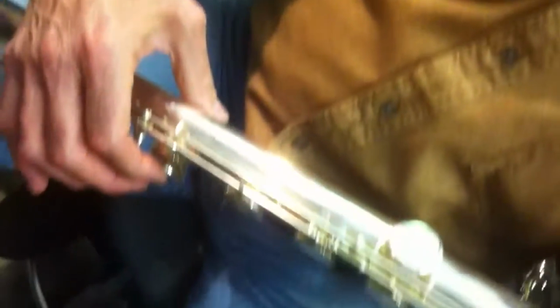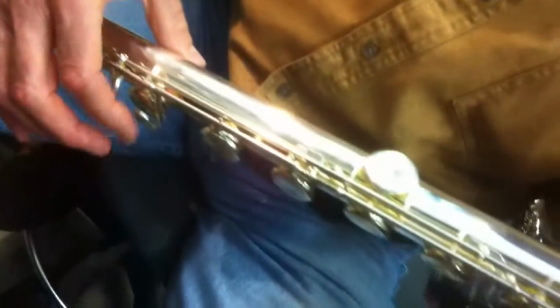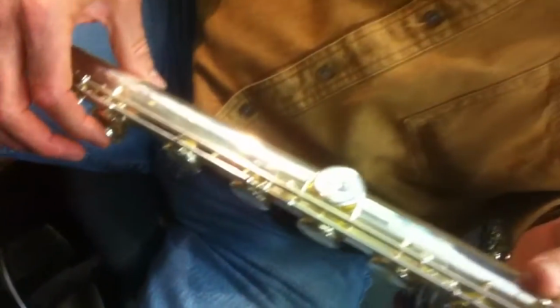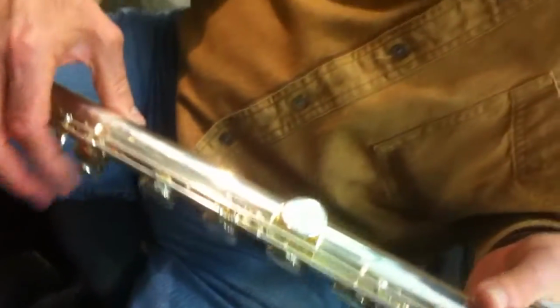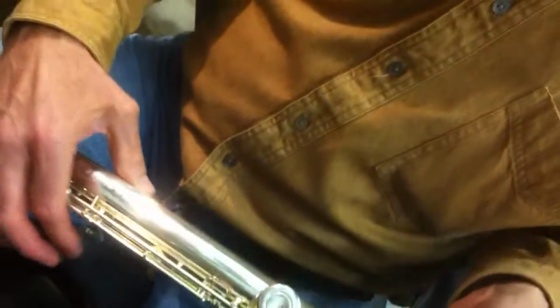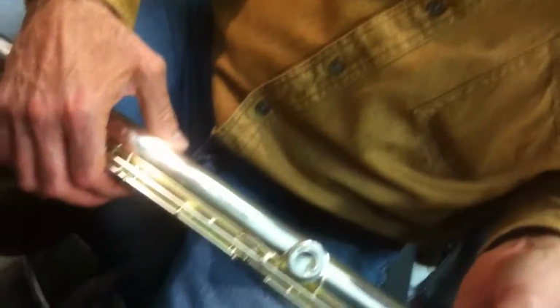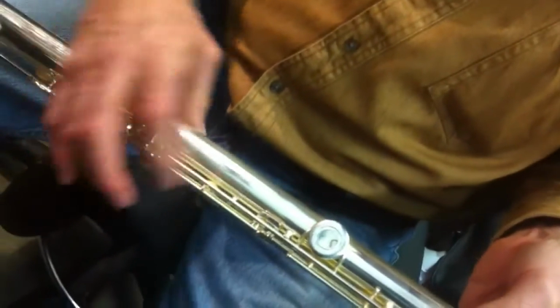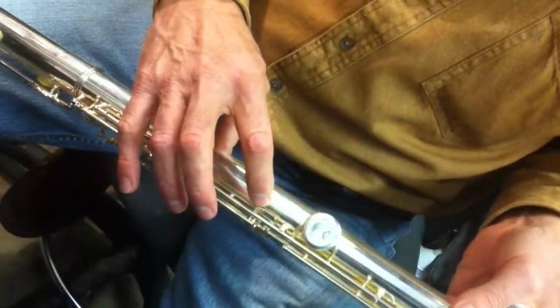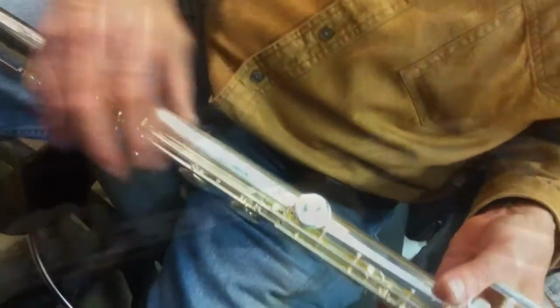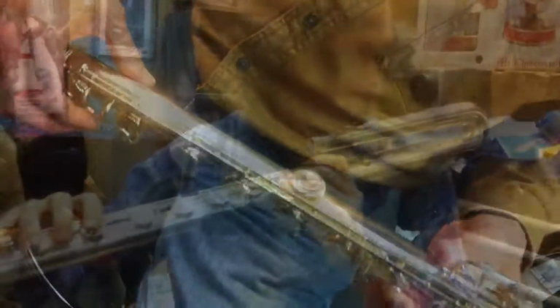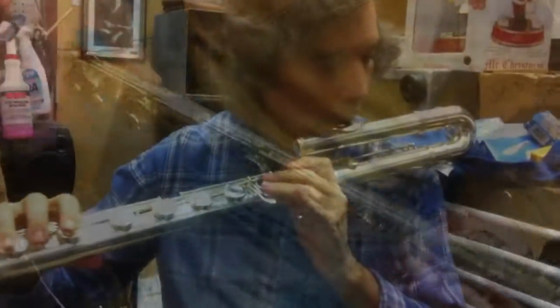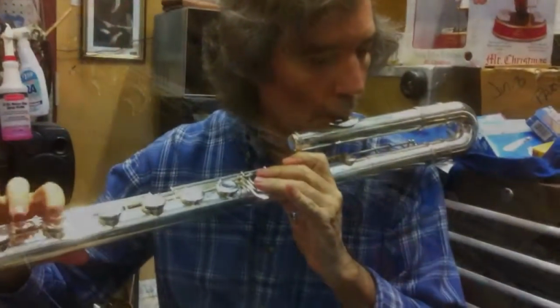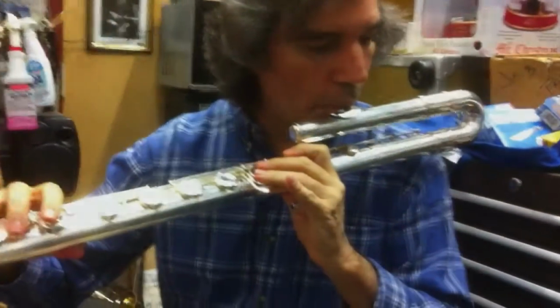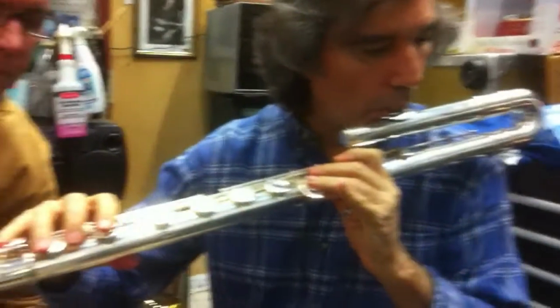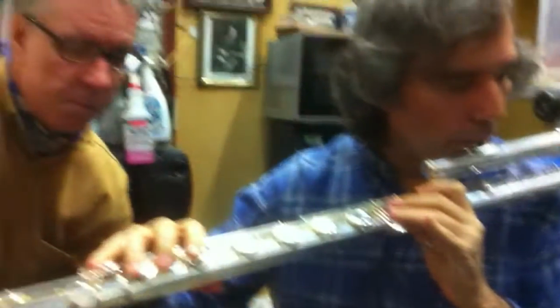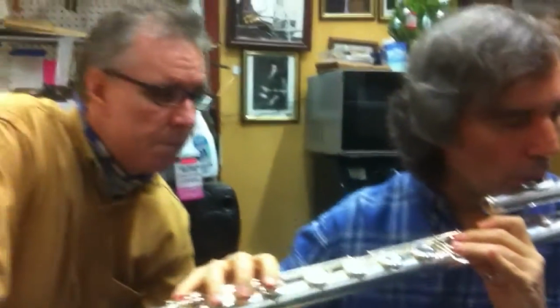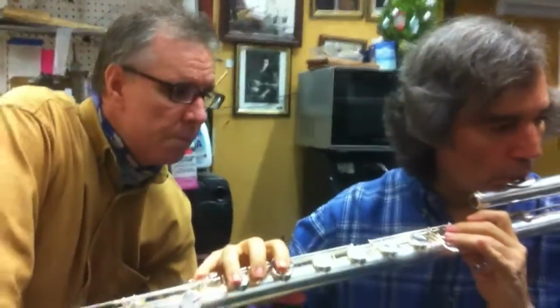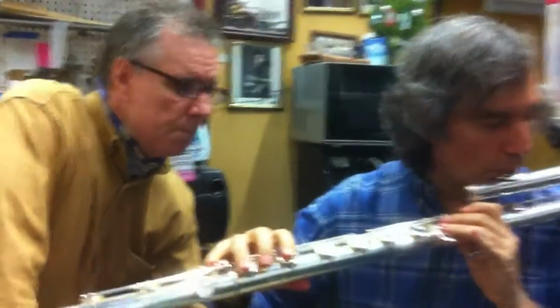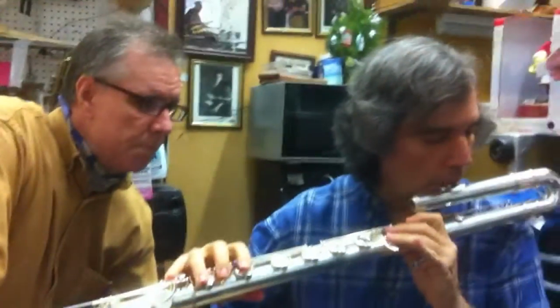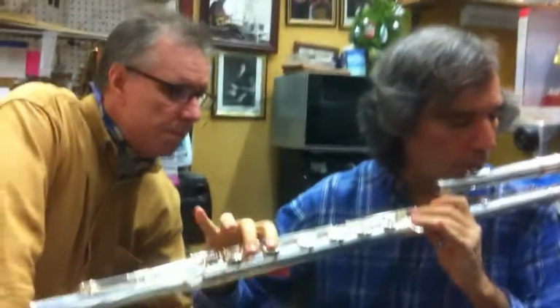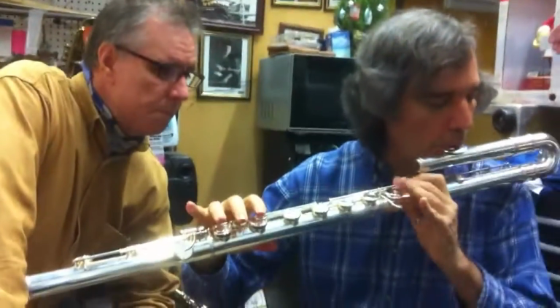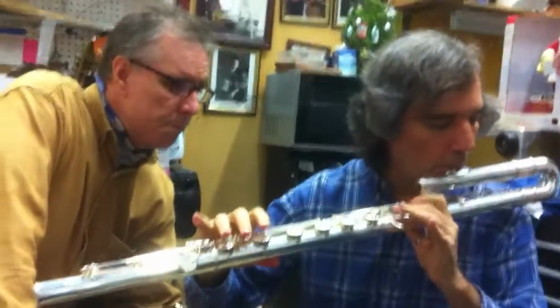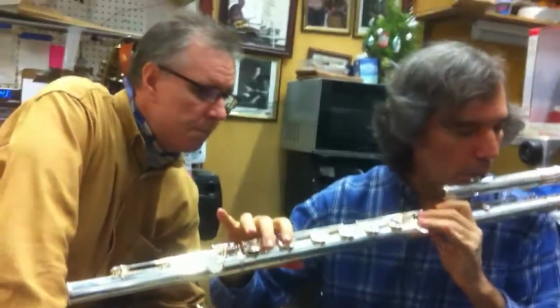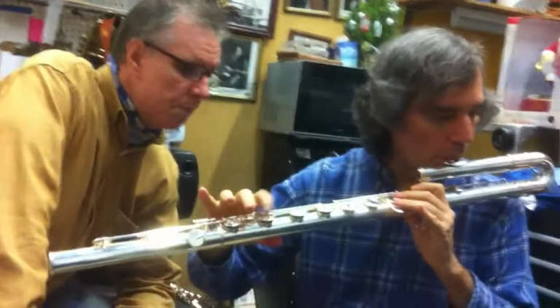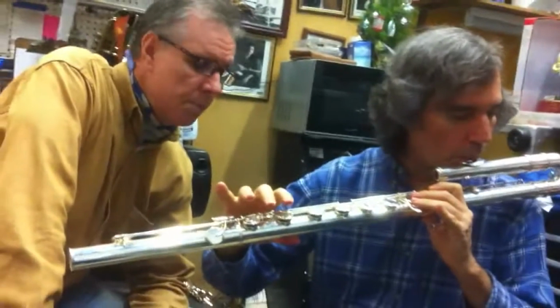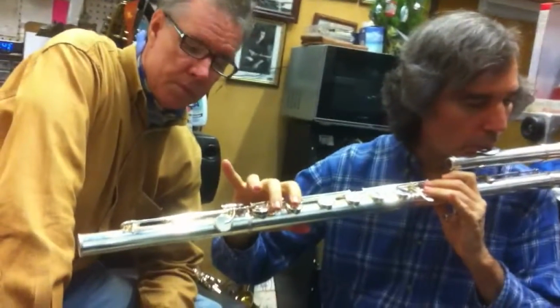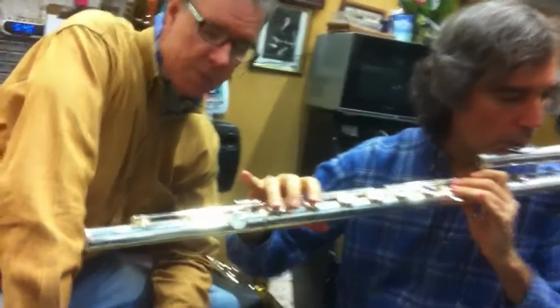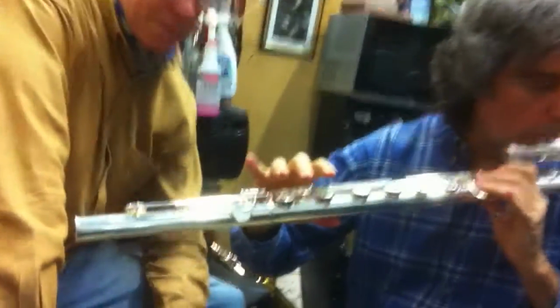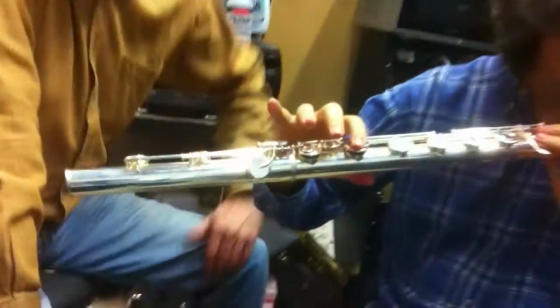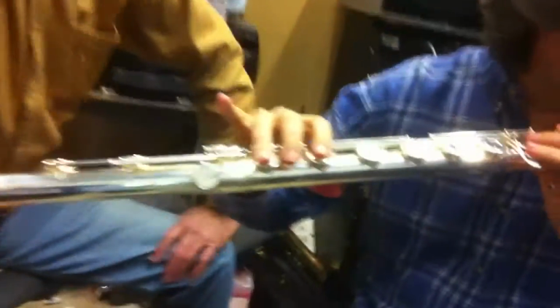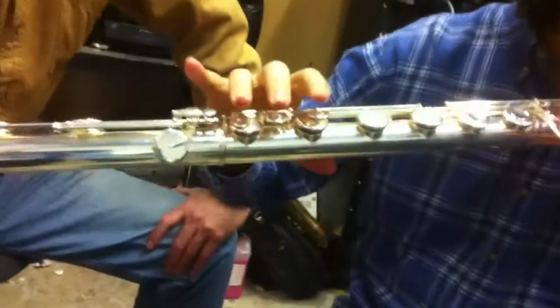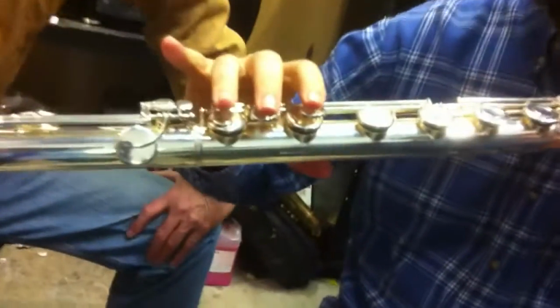Is that what you were hearing? Yes. Because that's just the foot bouncing off of here. That's amazing. Great sound.